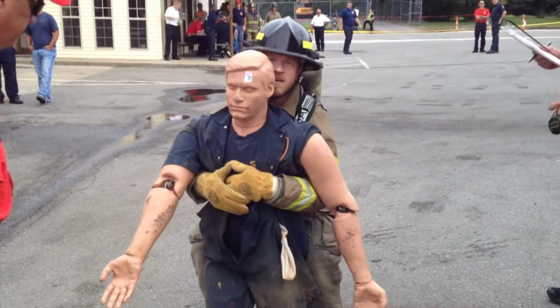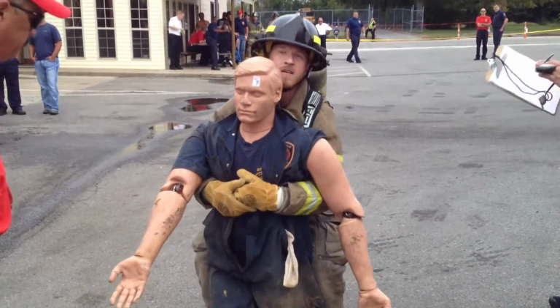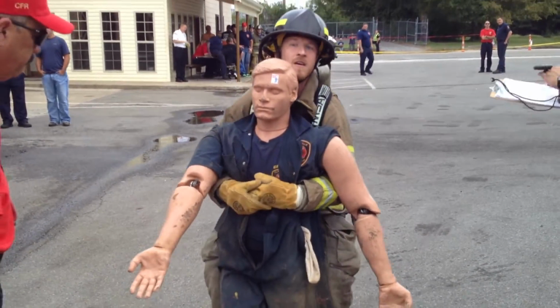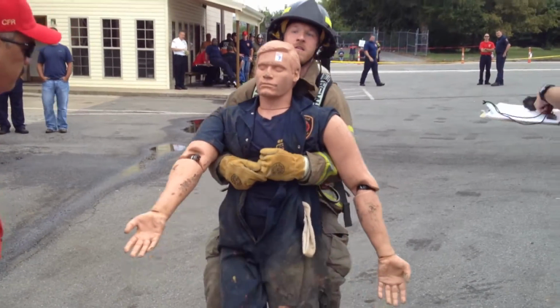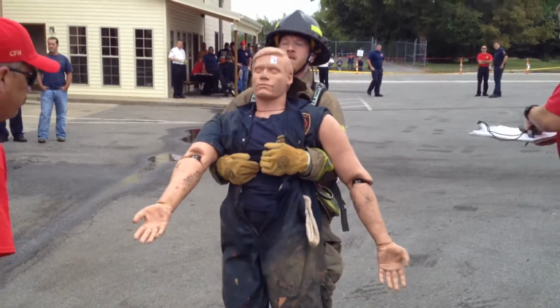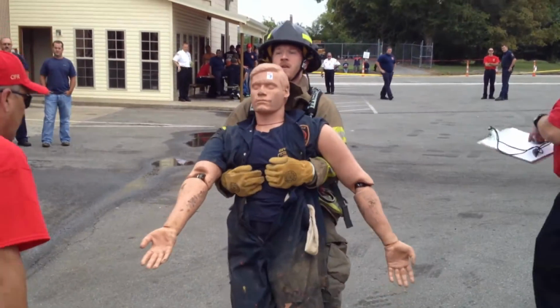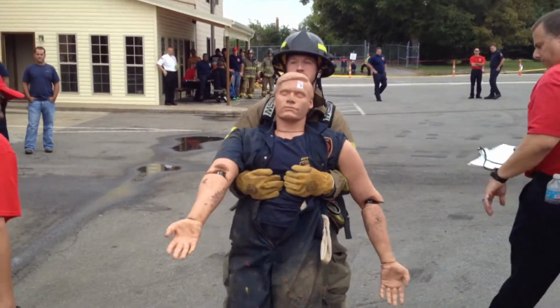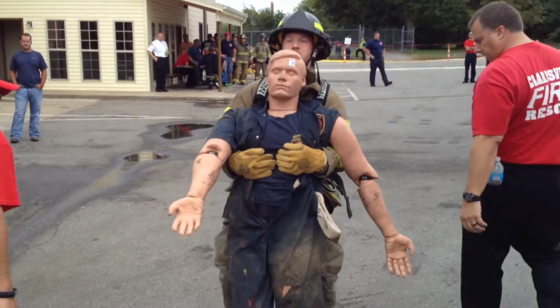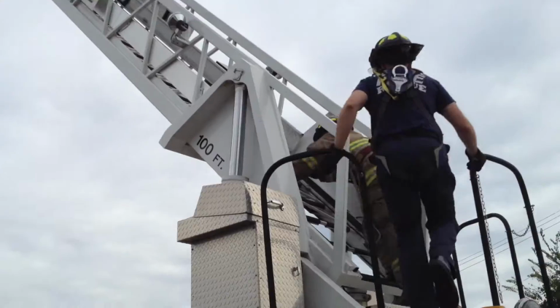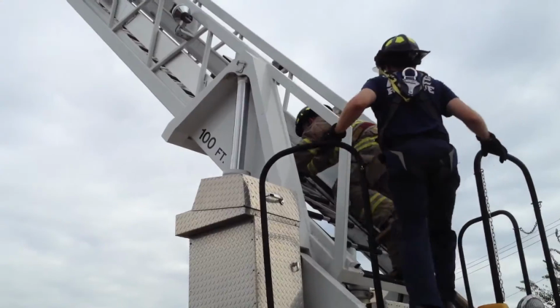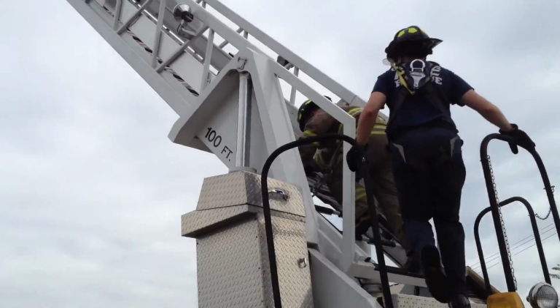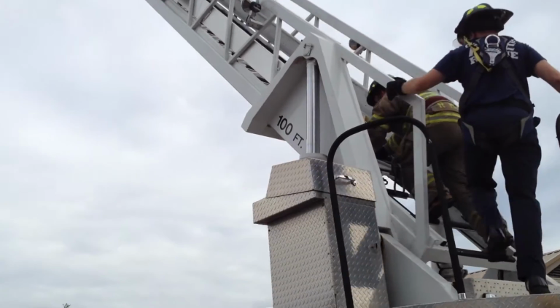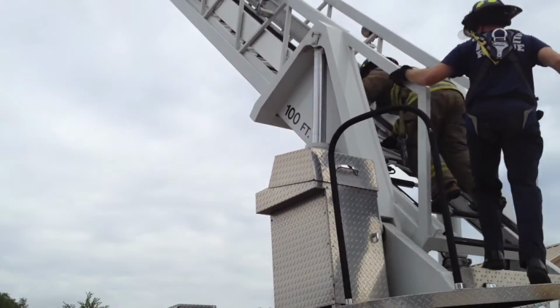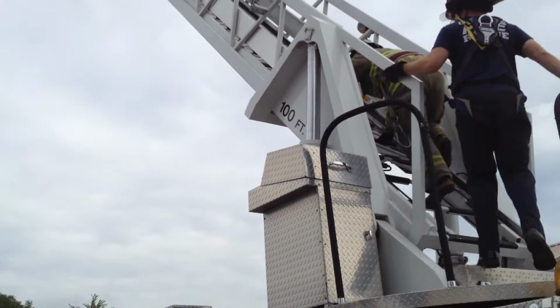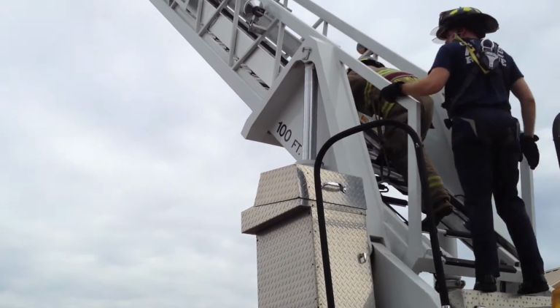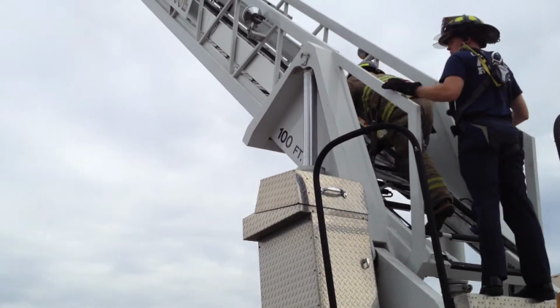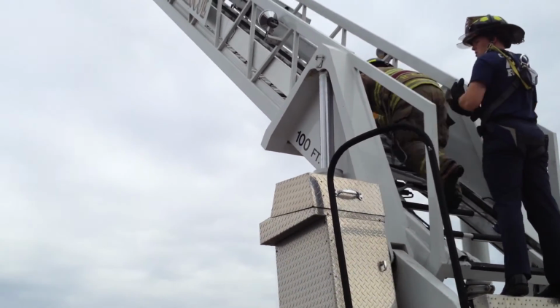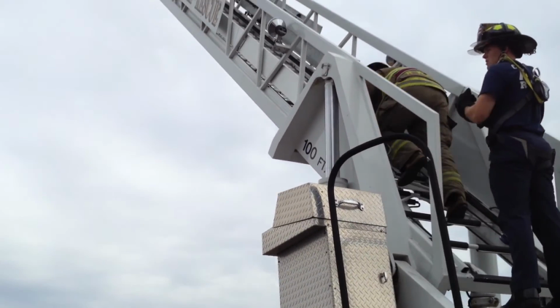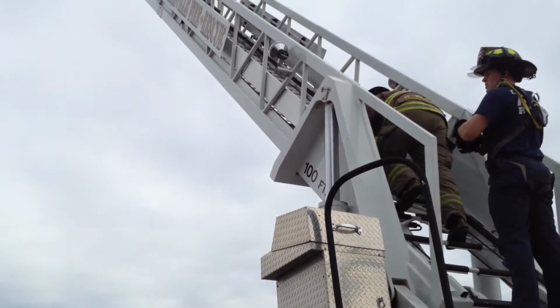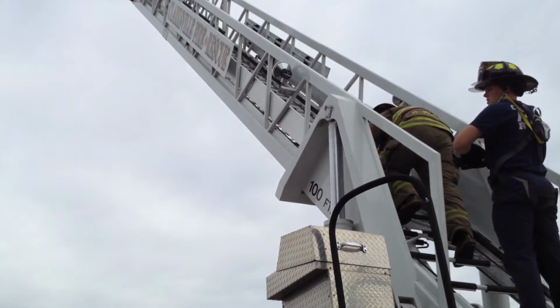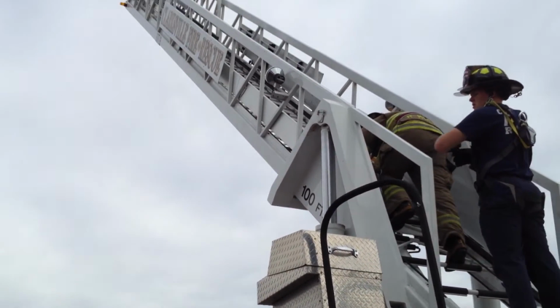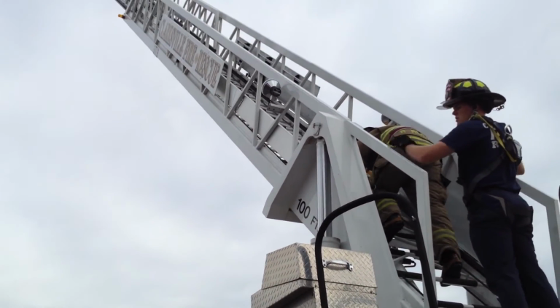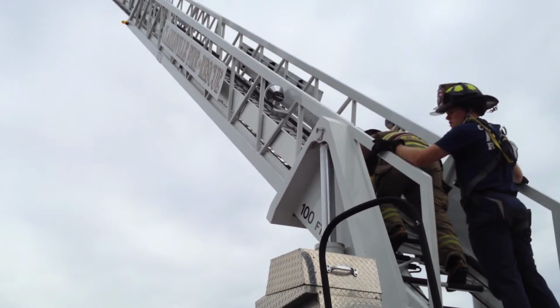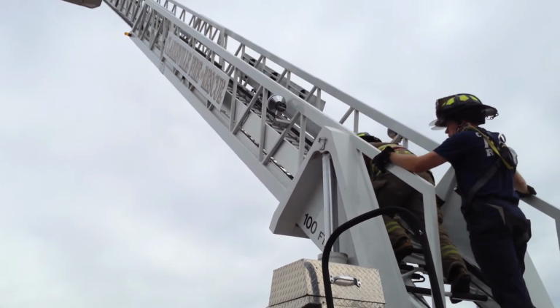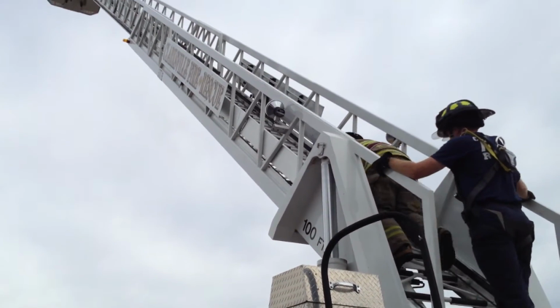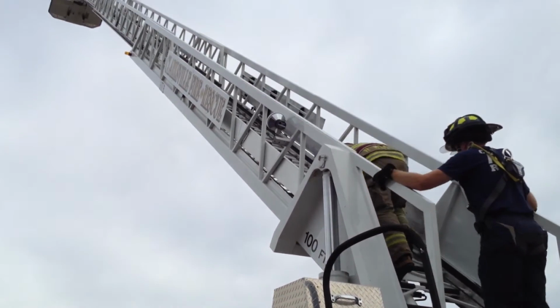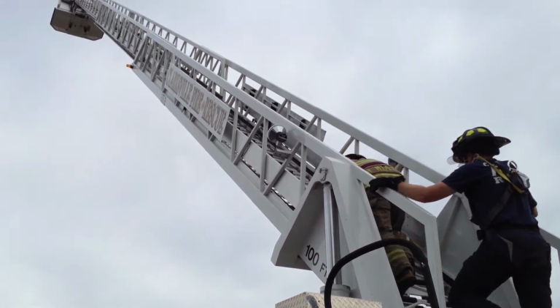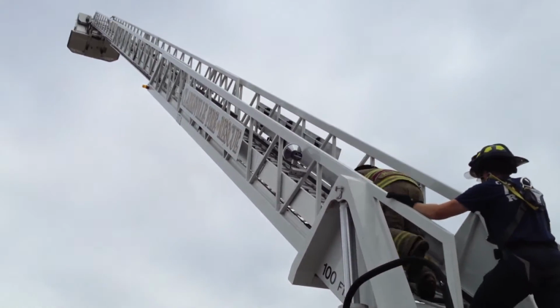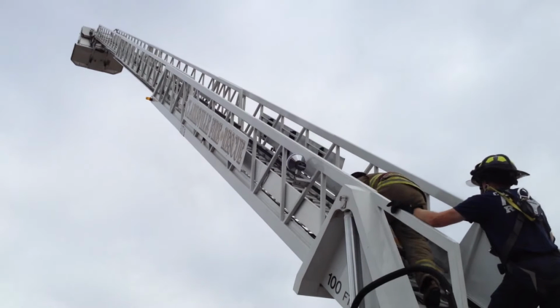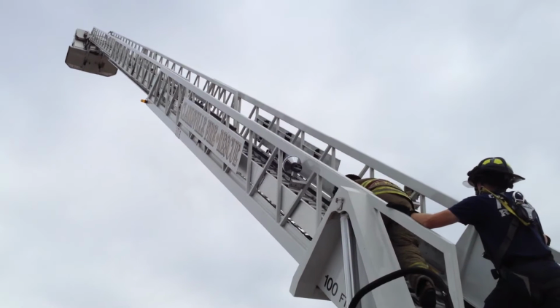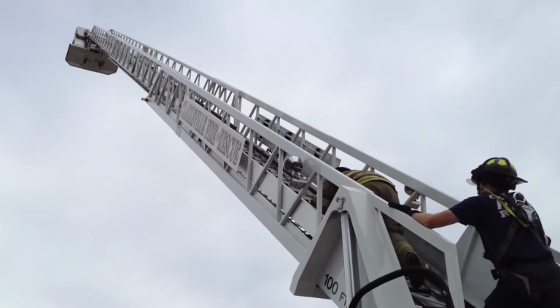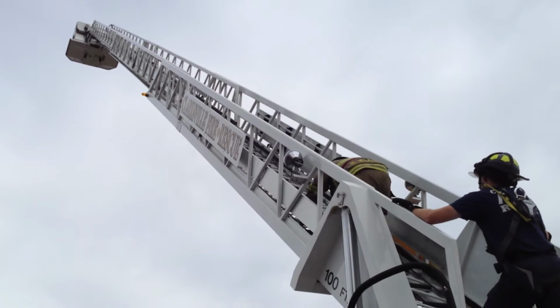And the one final thing after all those other events: we have you climb a 100 foot ladder that is raised to see how well you do with high places.